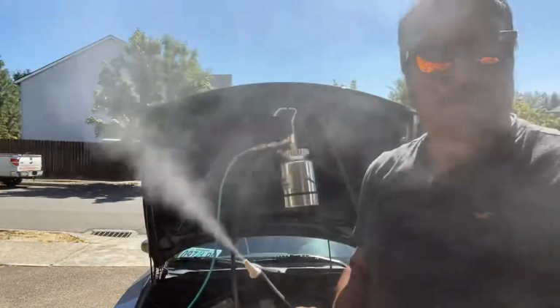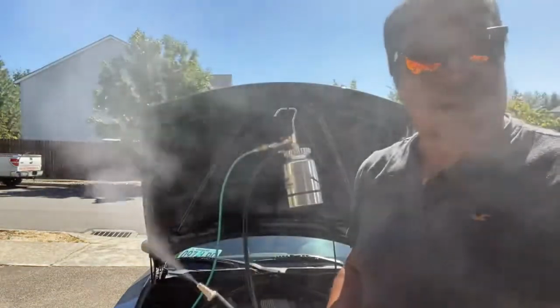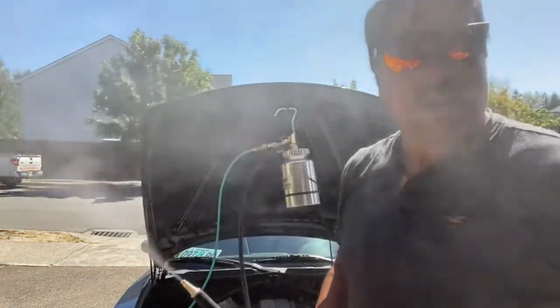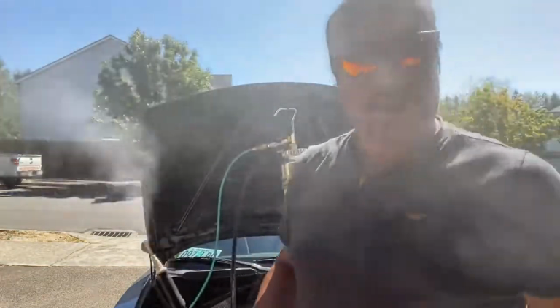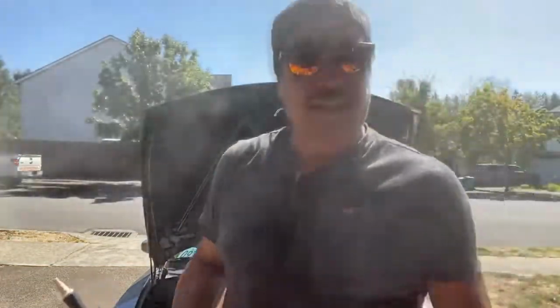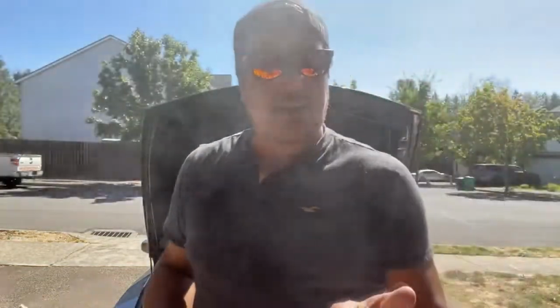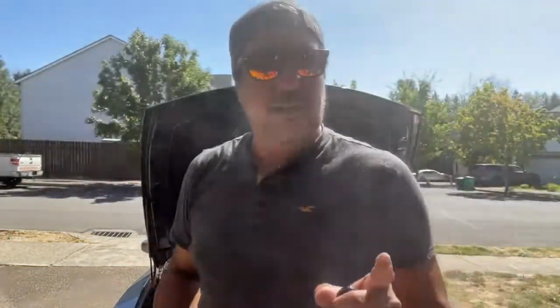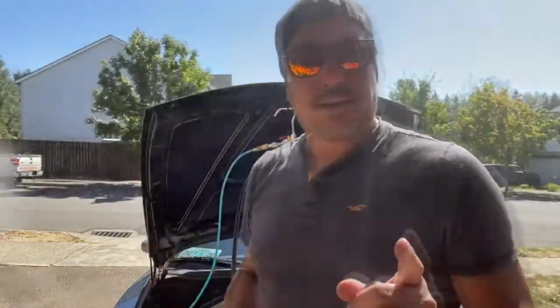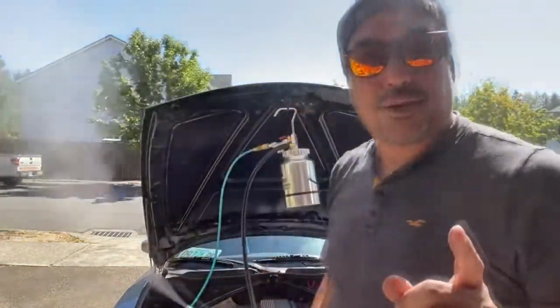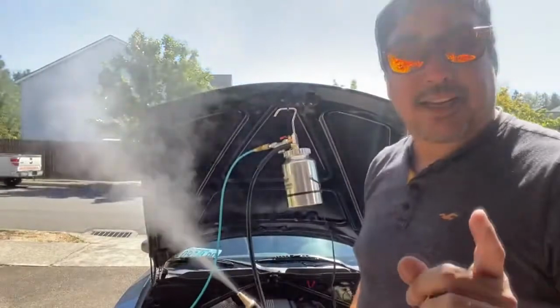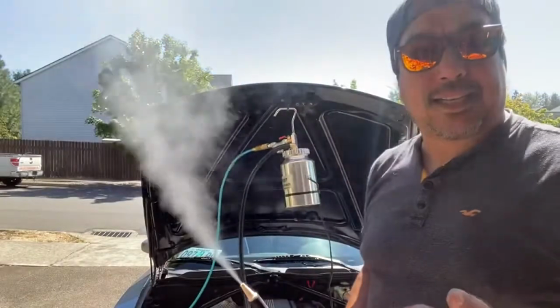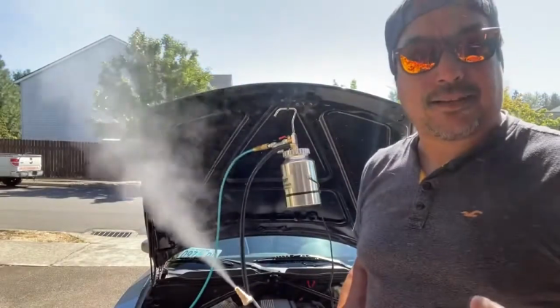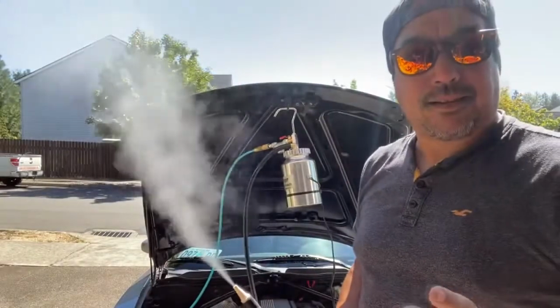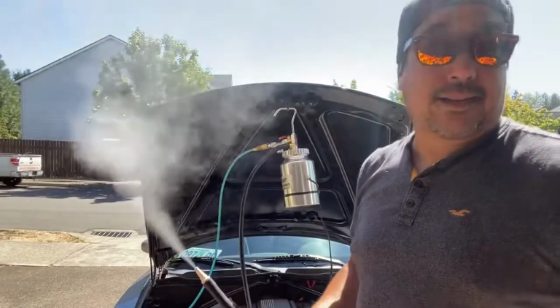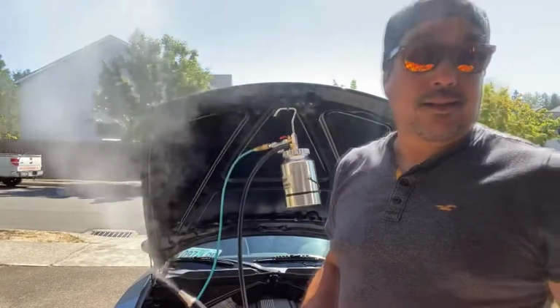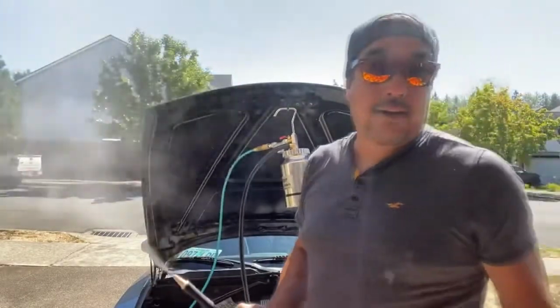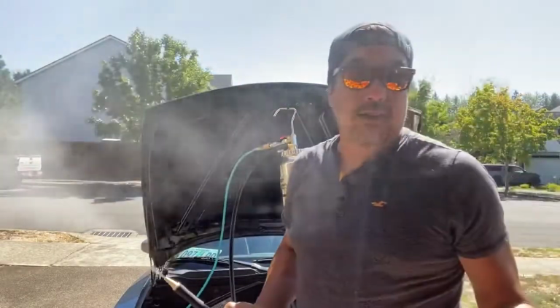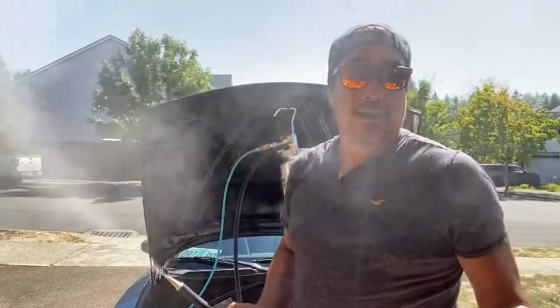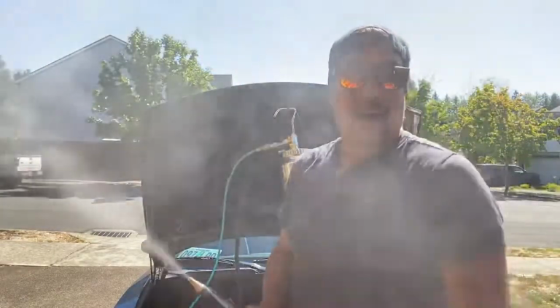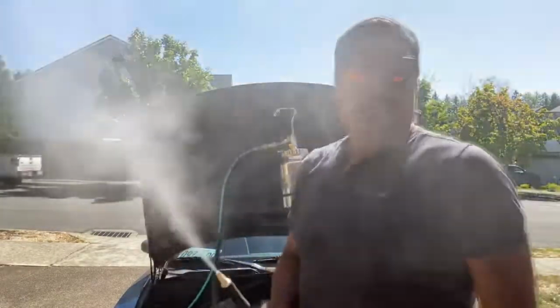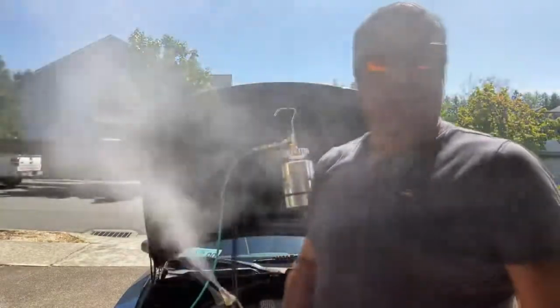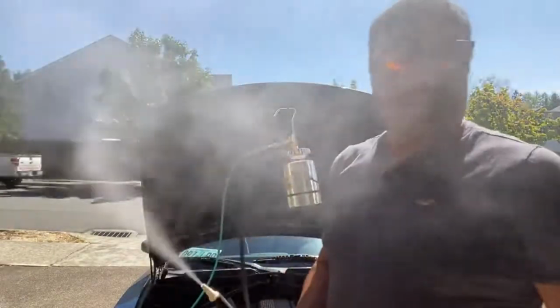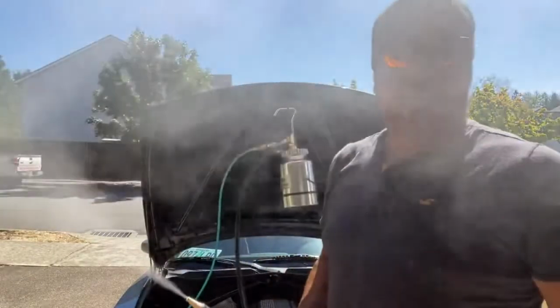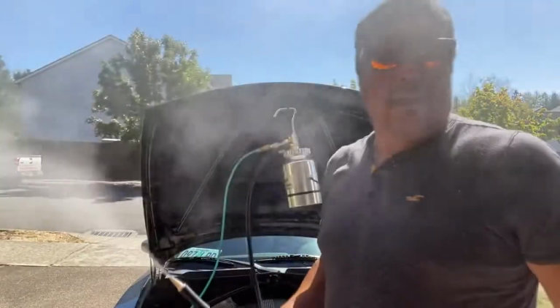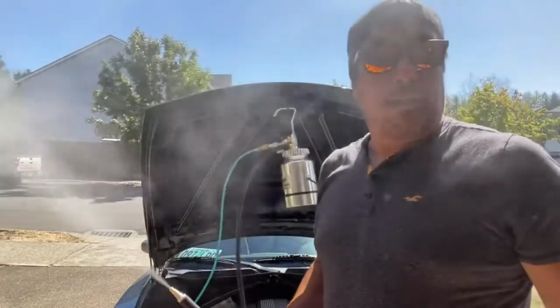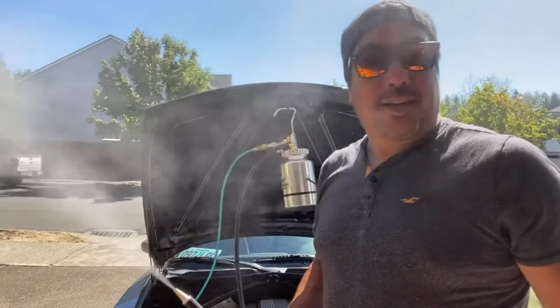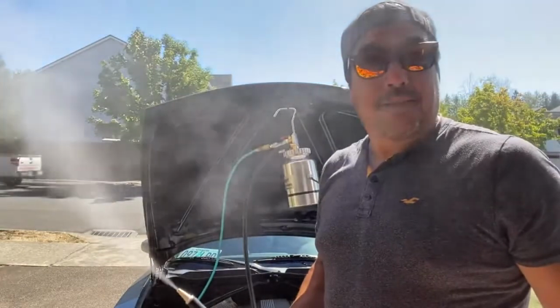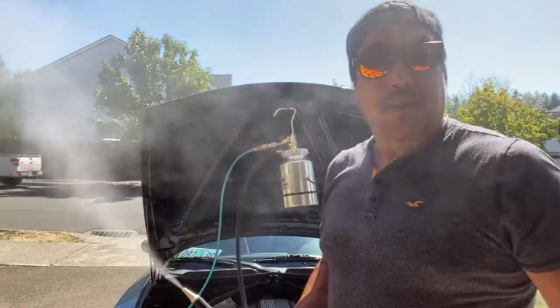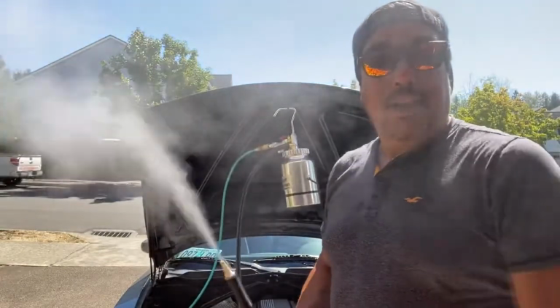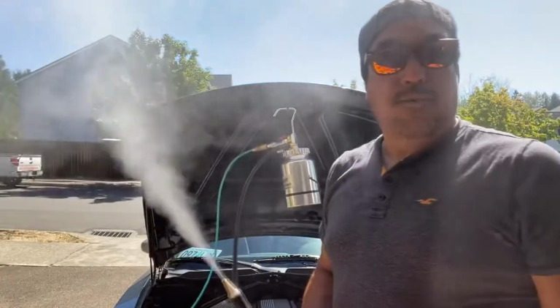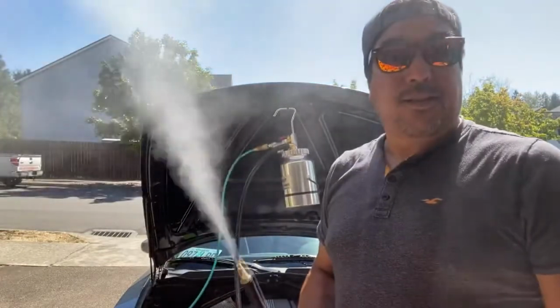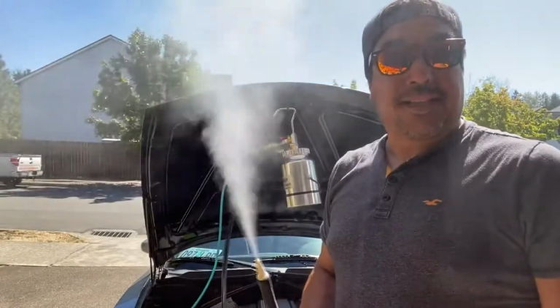This machine is used for checking the intake leaks on any of your vehicles. Found on Amazon for around 125 bucks — thing works amazing.